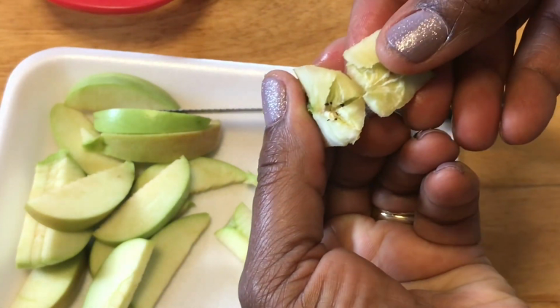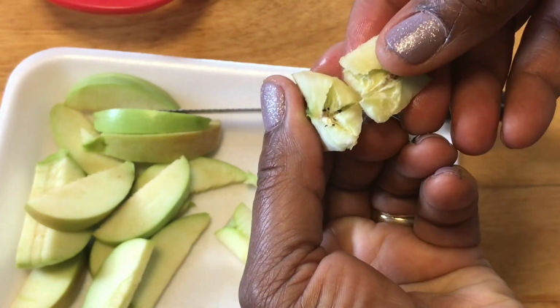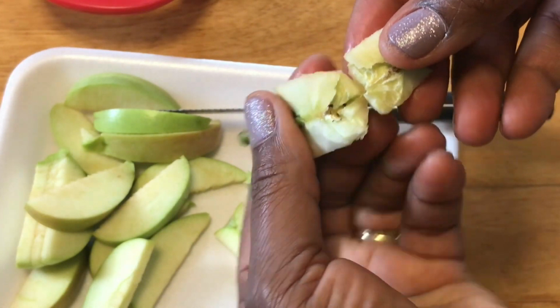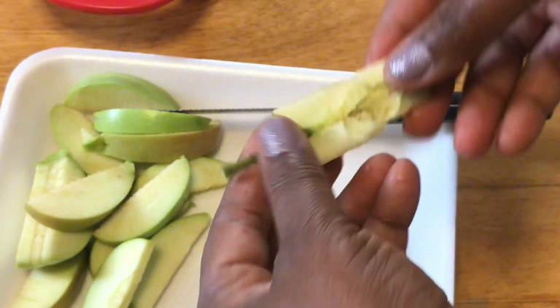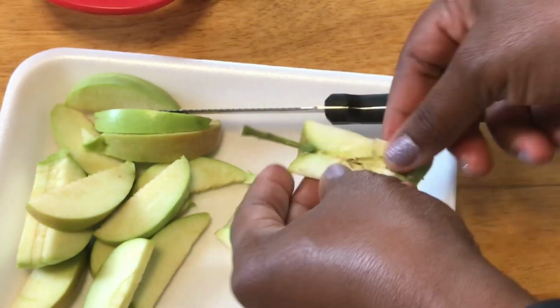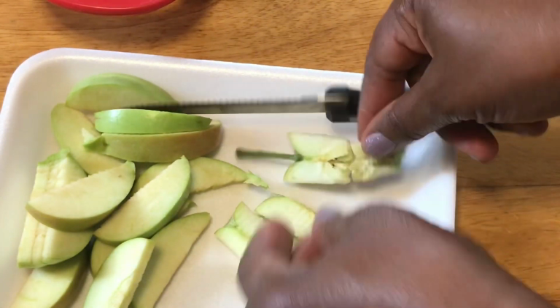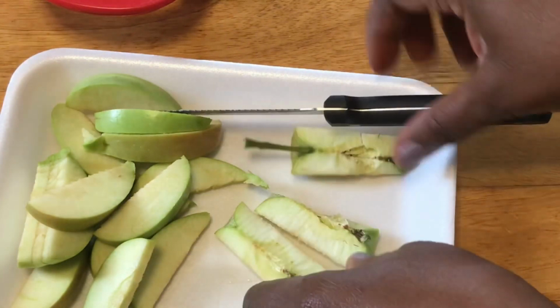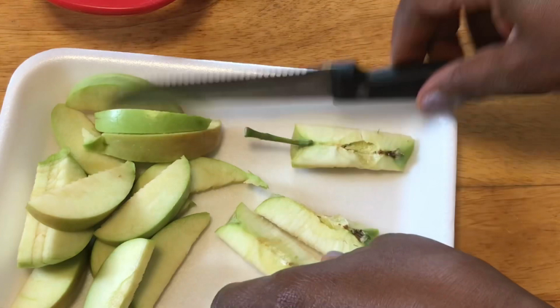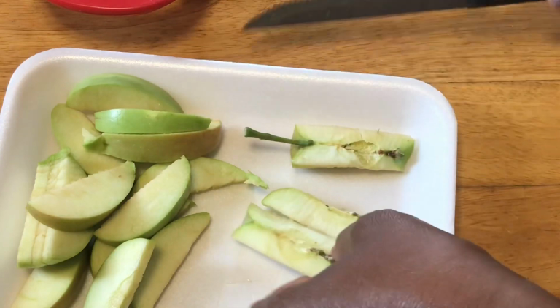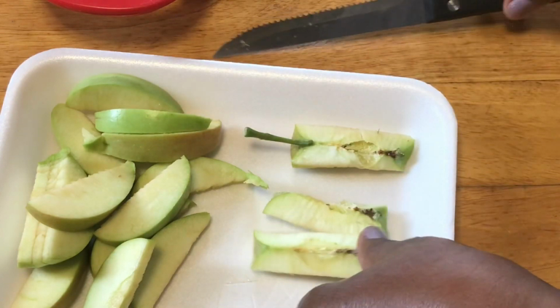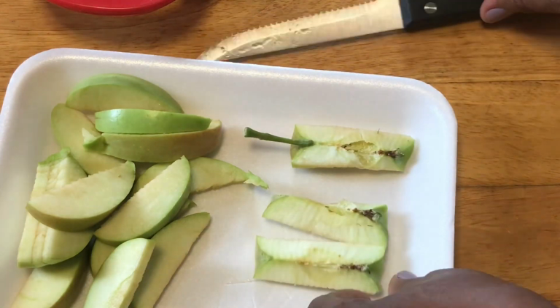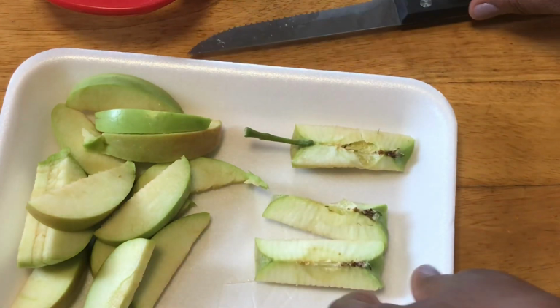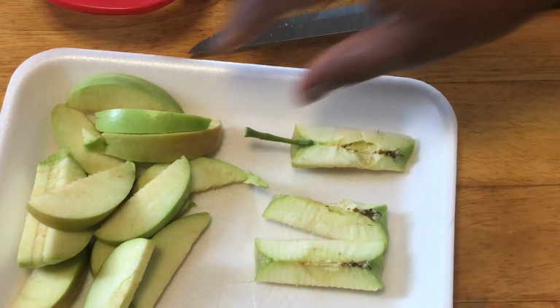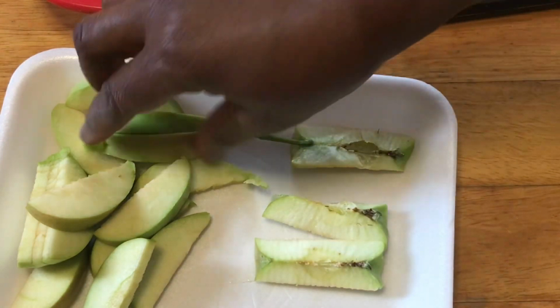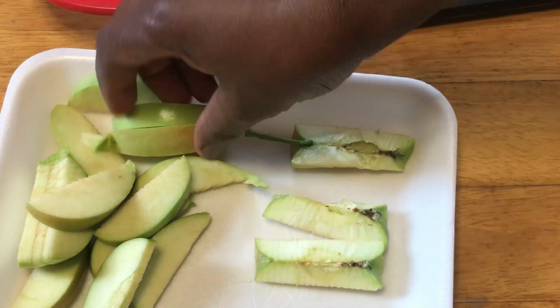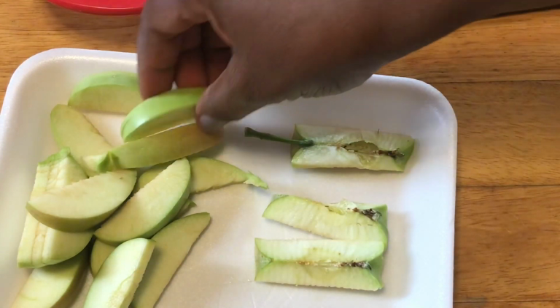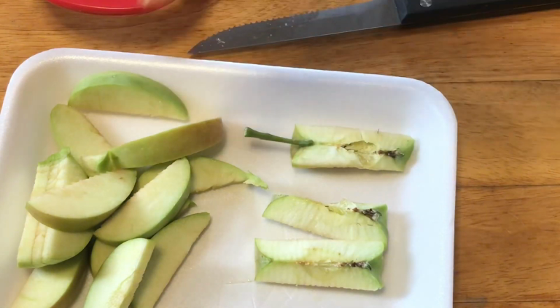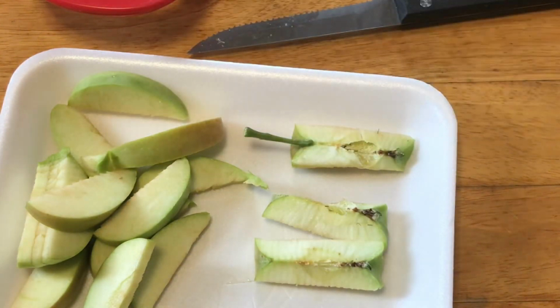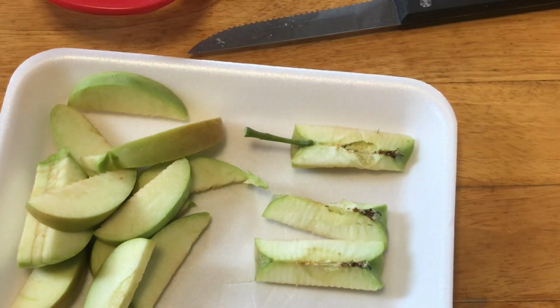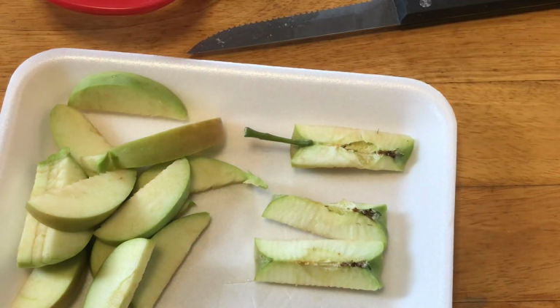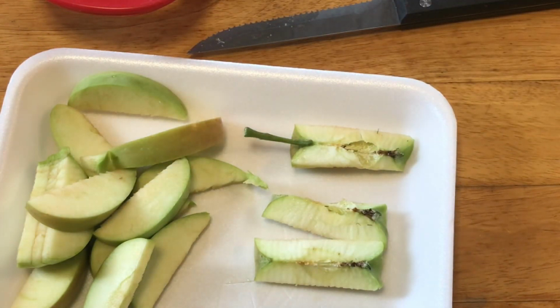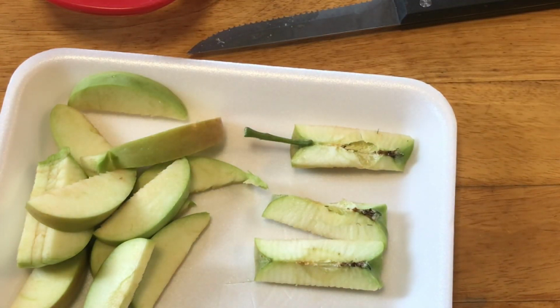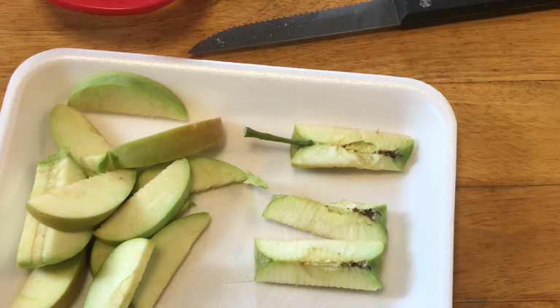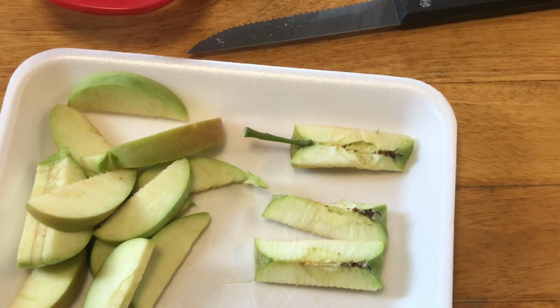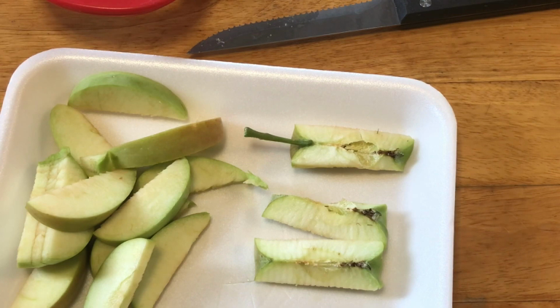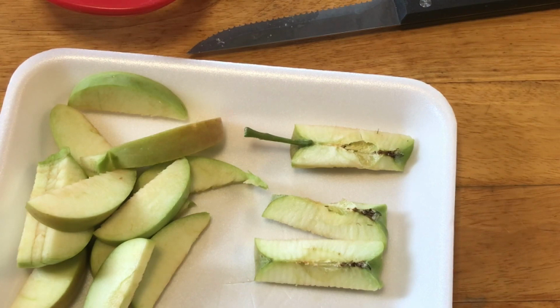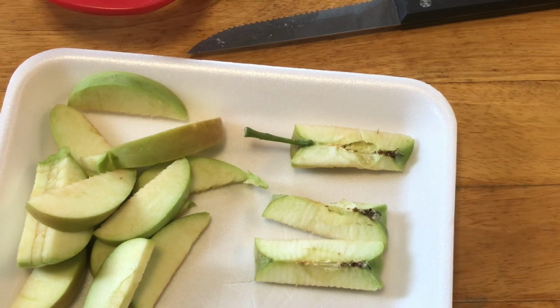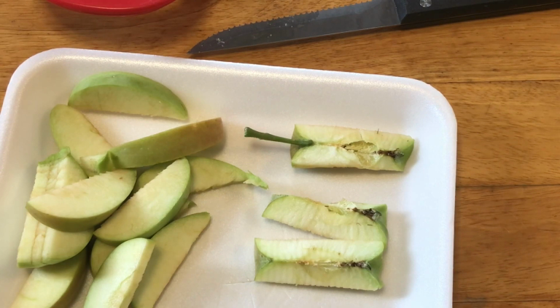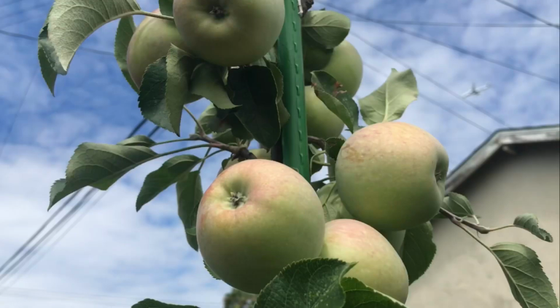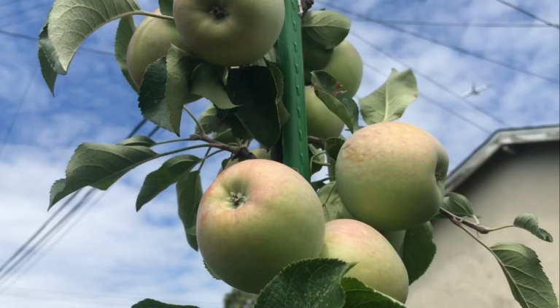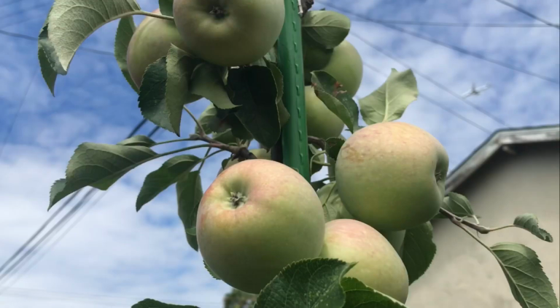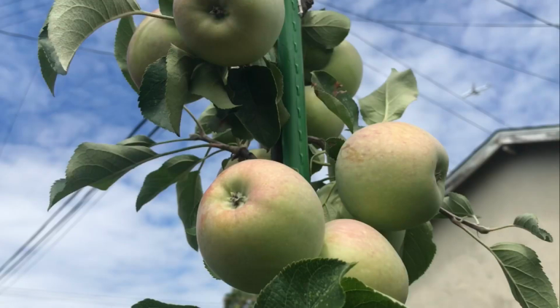So I'm curious as to what might have happened there. Does the apple need to stay on the tree longer? Please let me know.